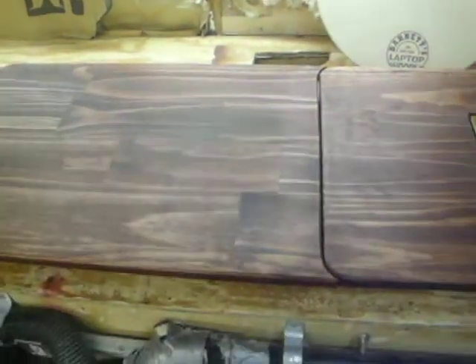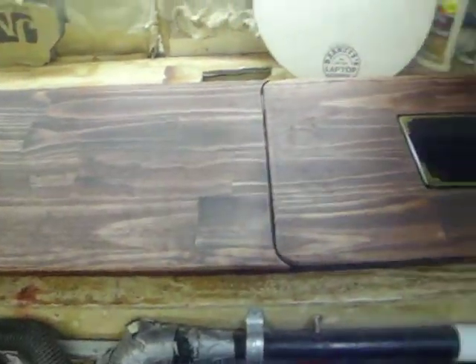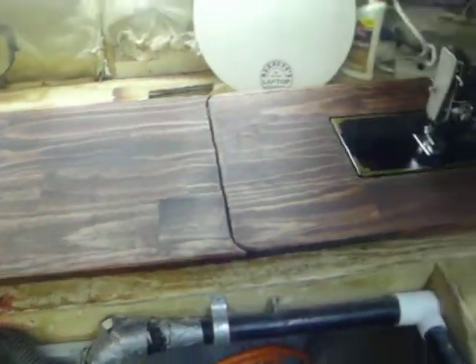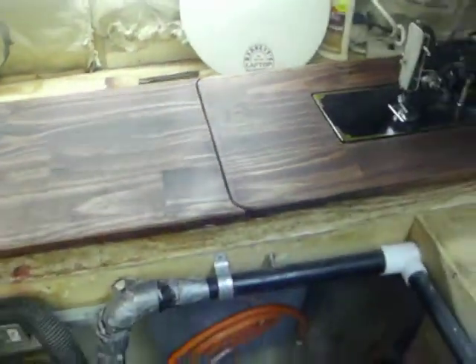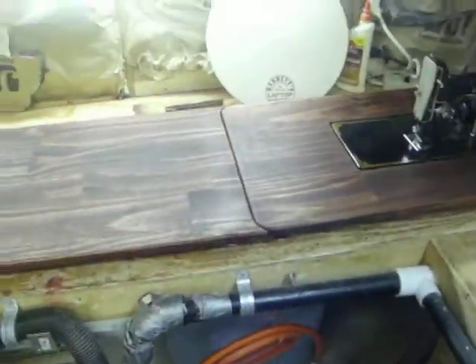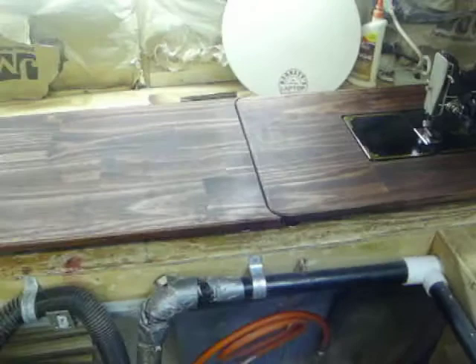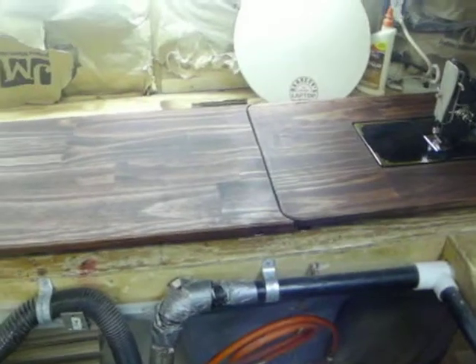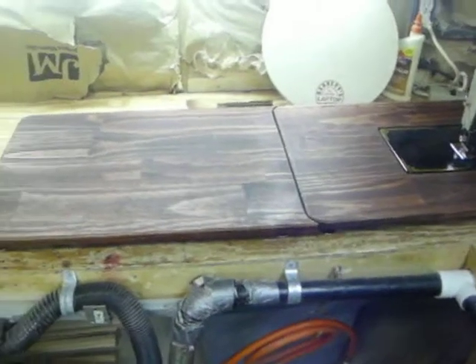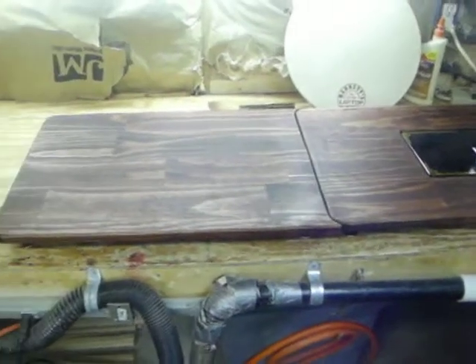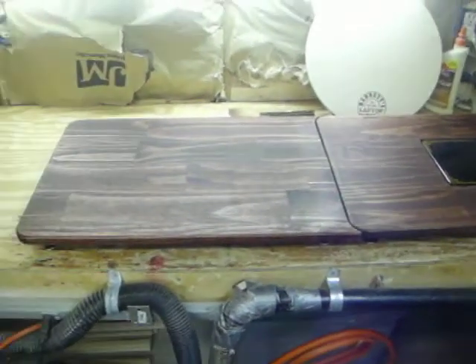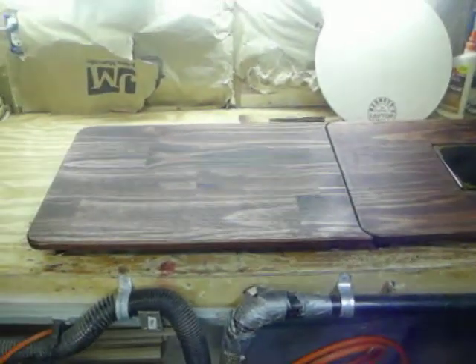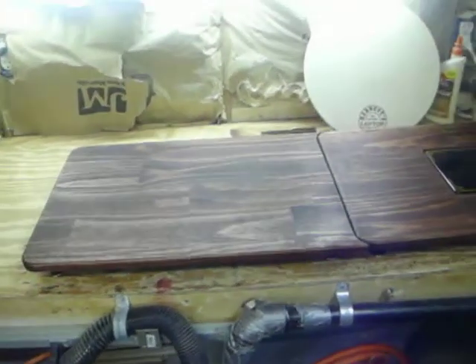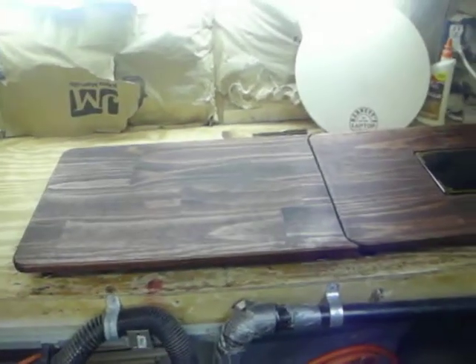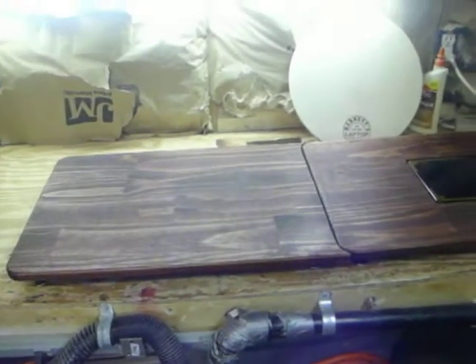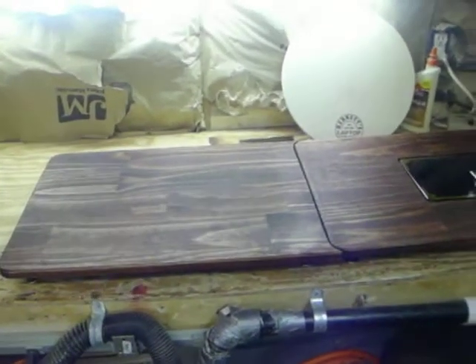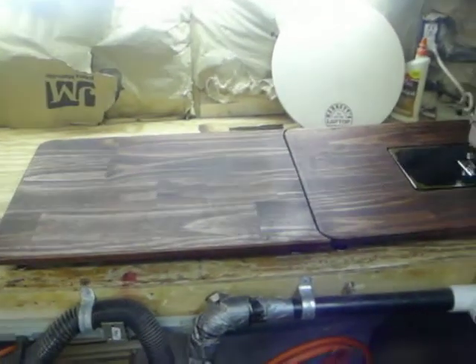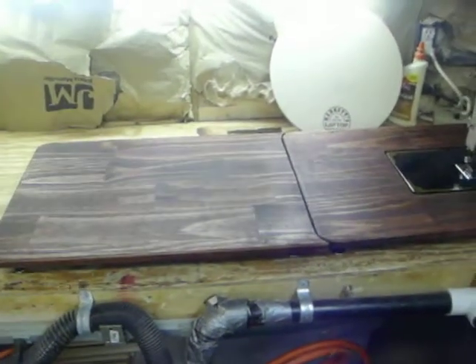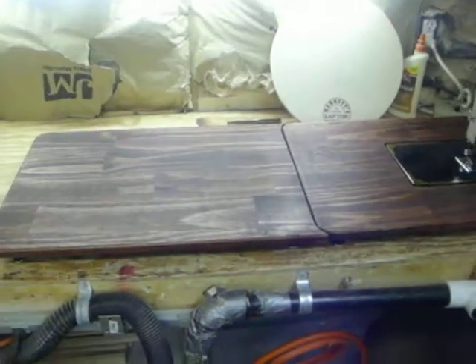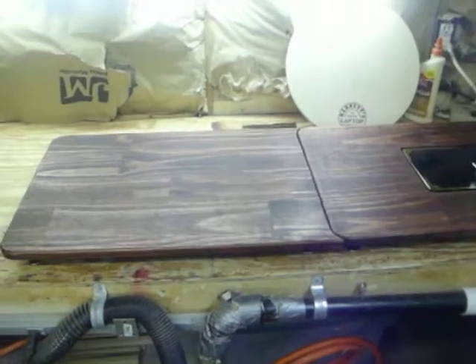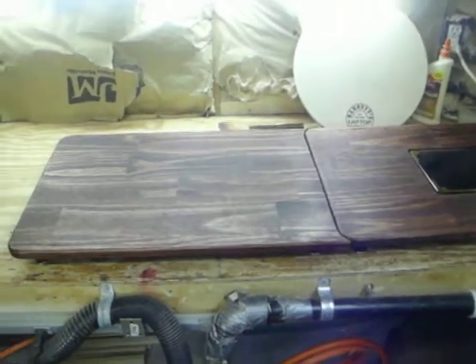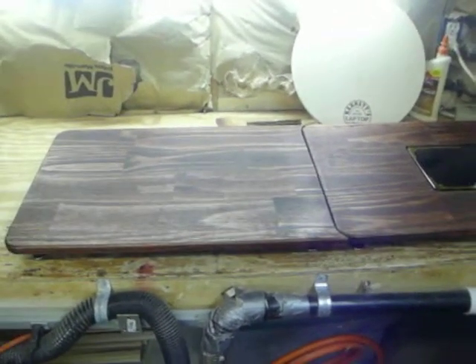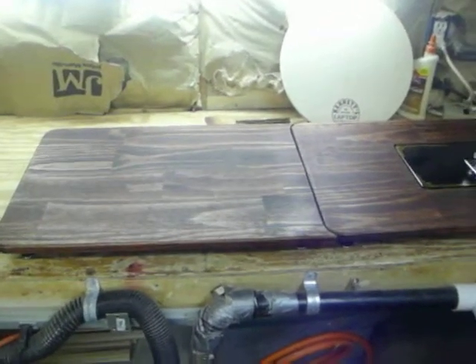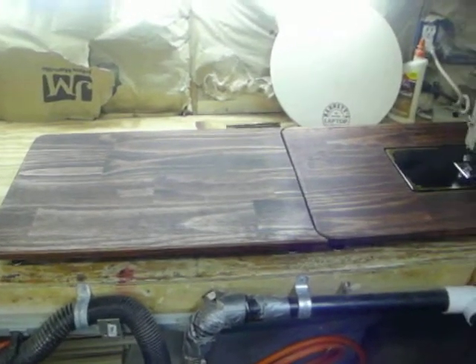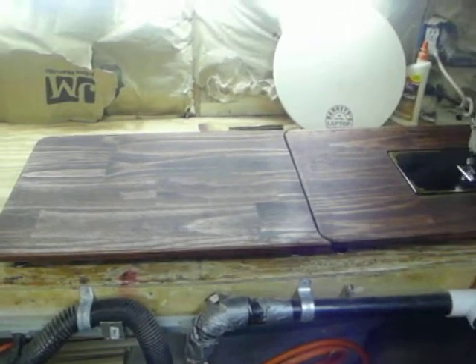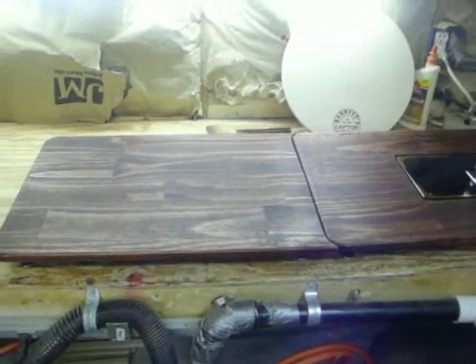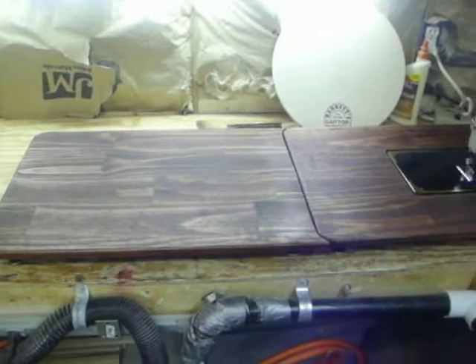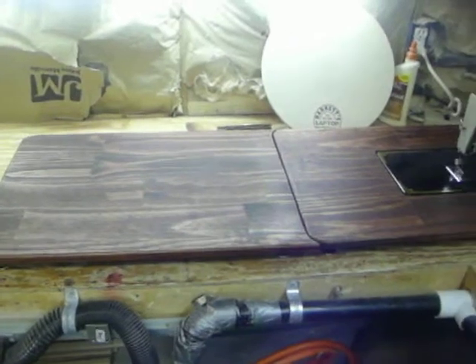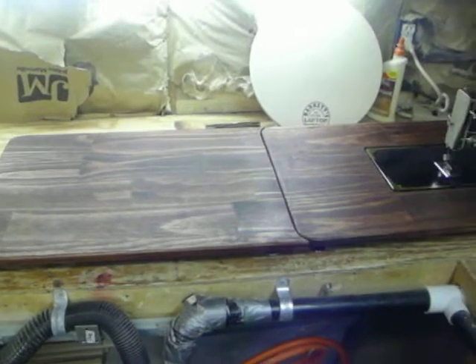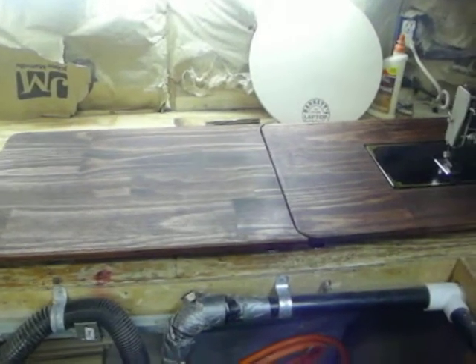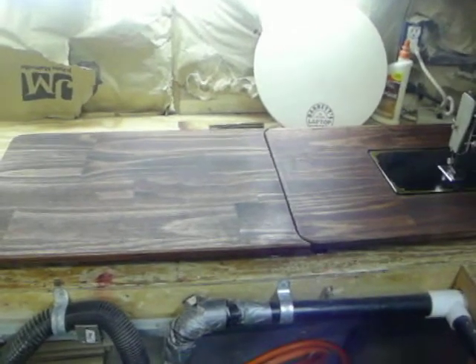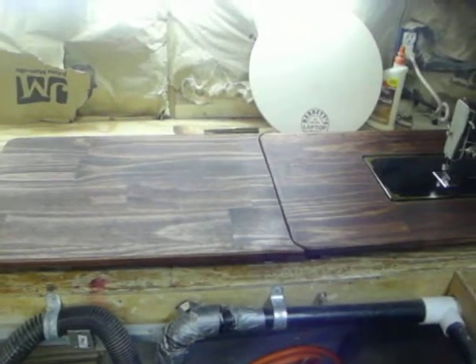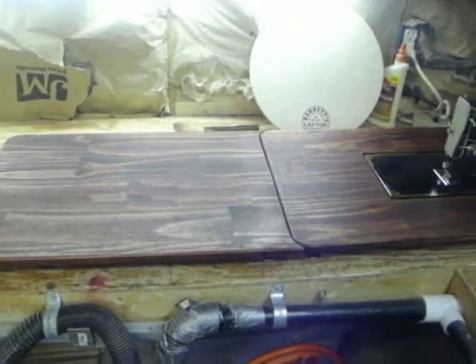I still need to finish it, and then I'll be listing them online. I haven't figured out a price yet, but stay tuned.